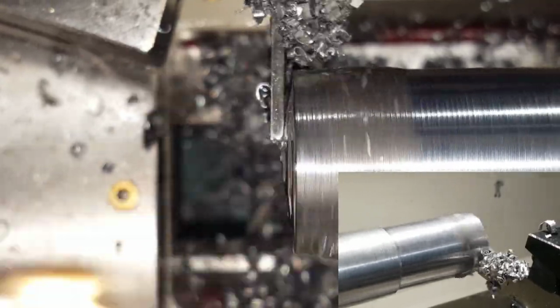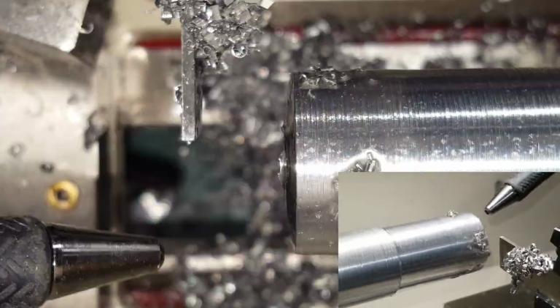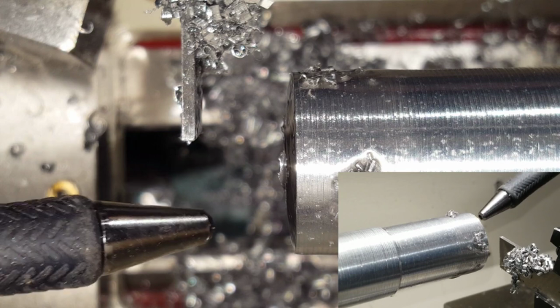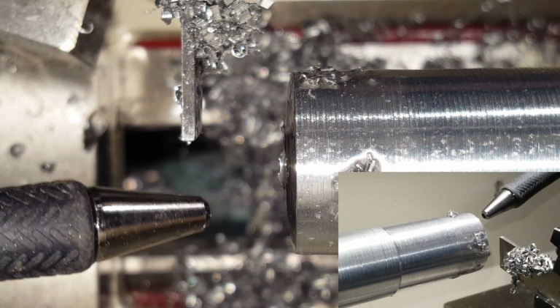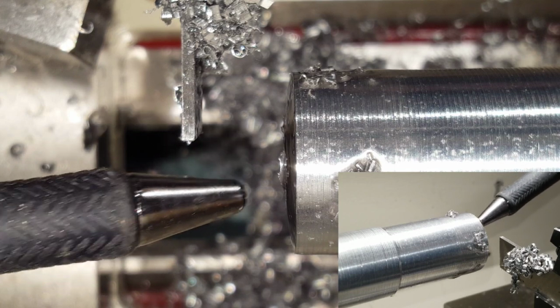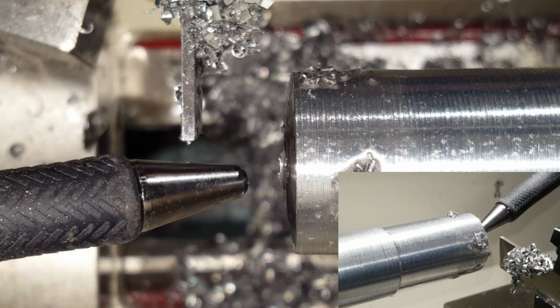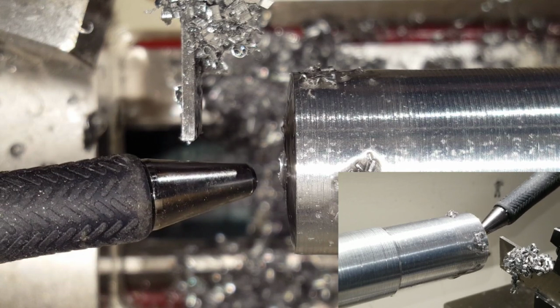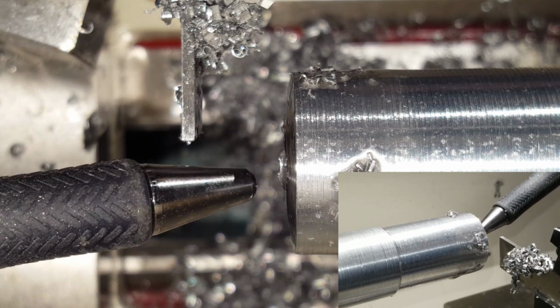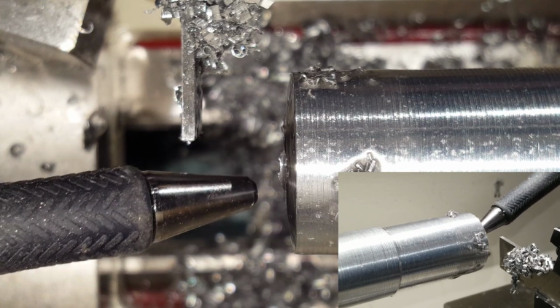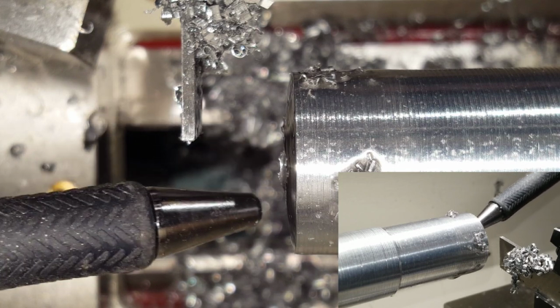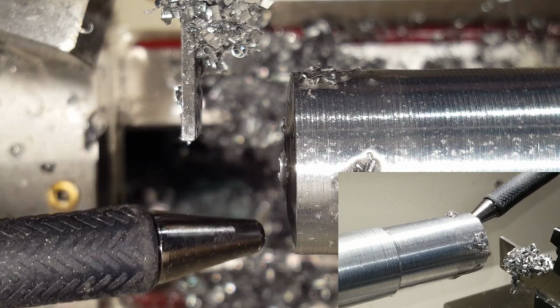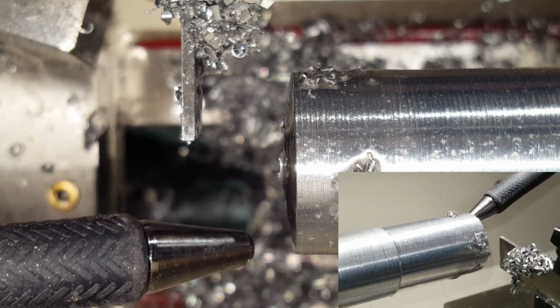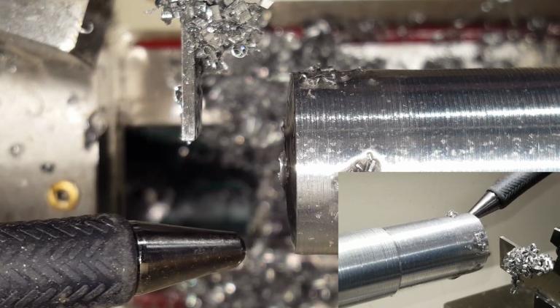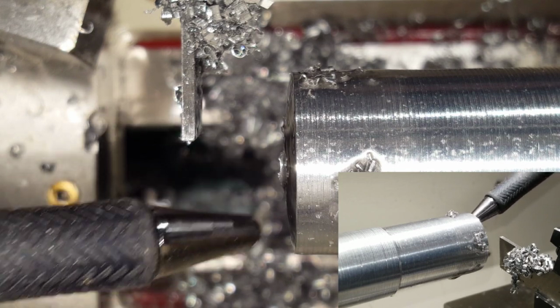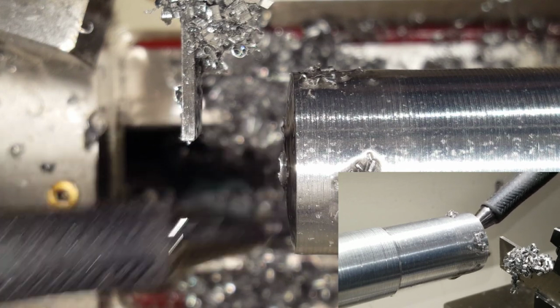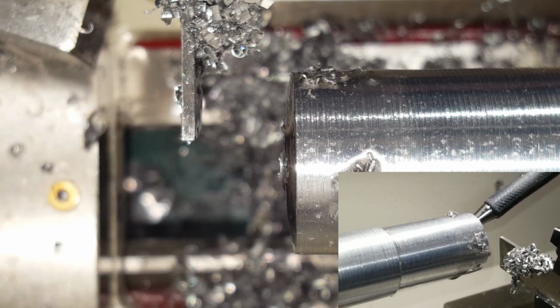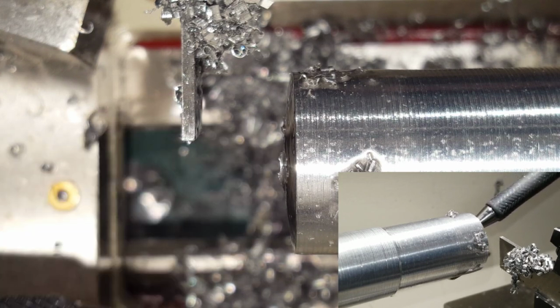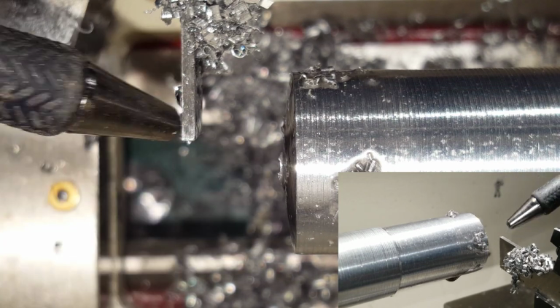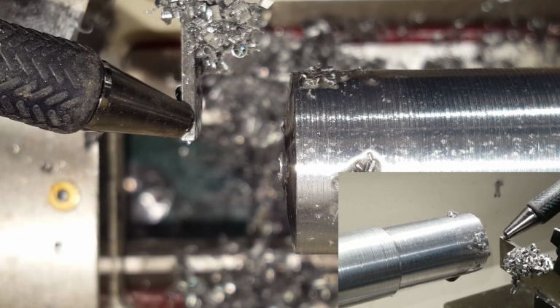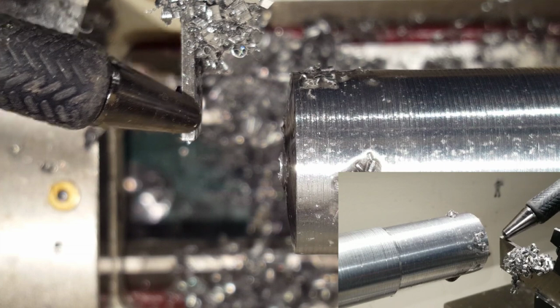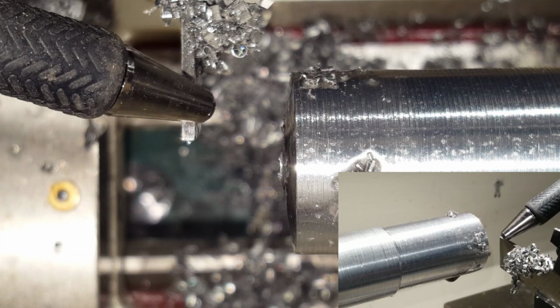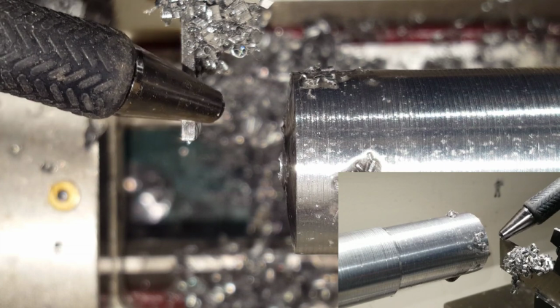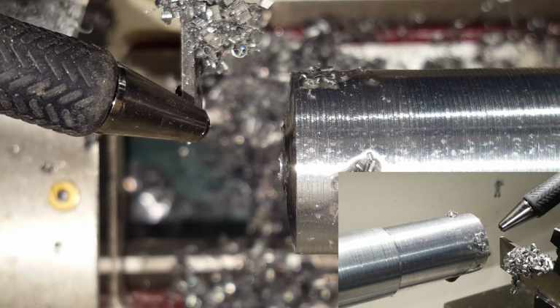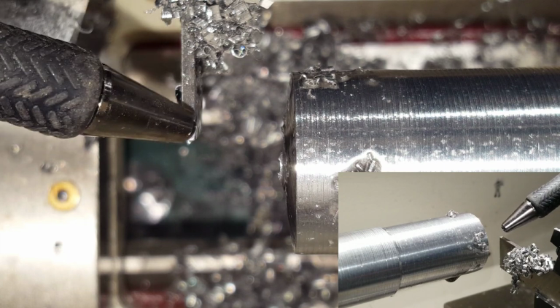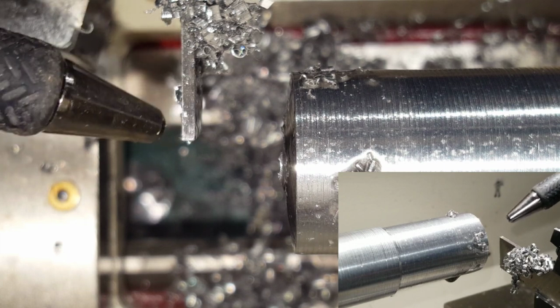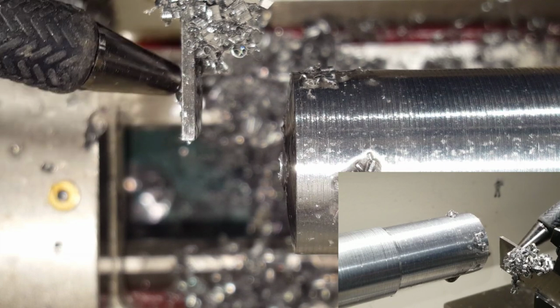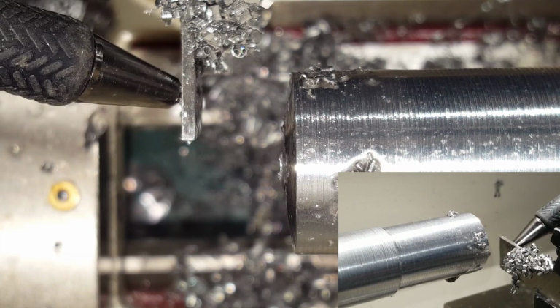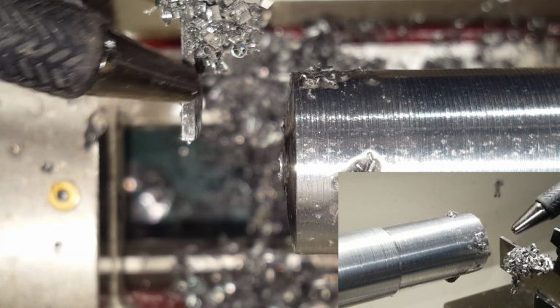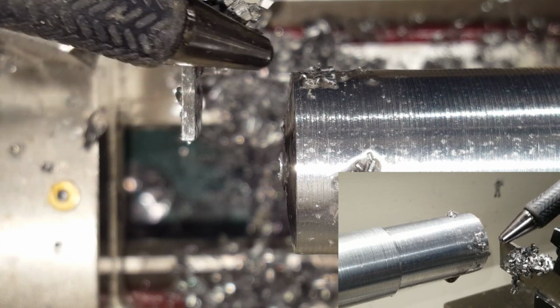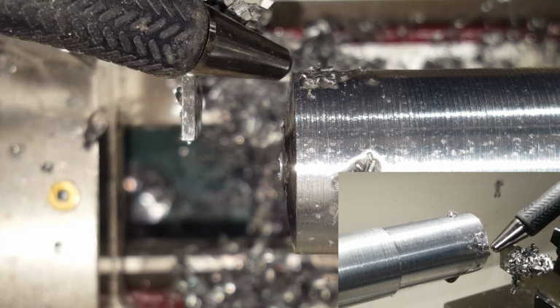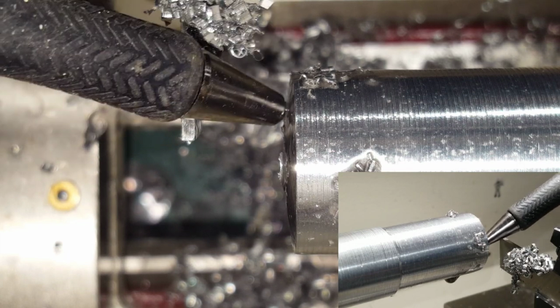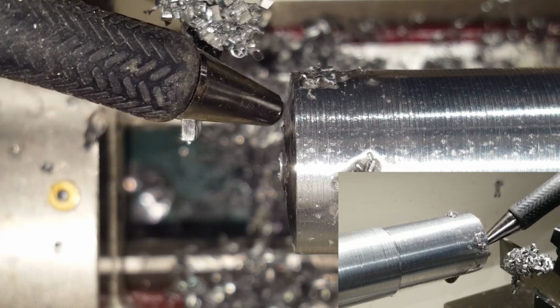As you can see, once you get to the center of the workpiece the cutoff piece should just fall off. And that is all there is to using a cutoff blade to cut through your workpiece.